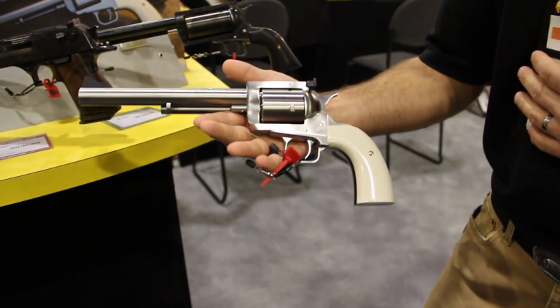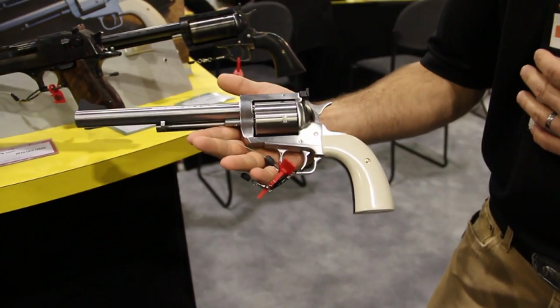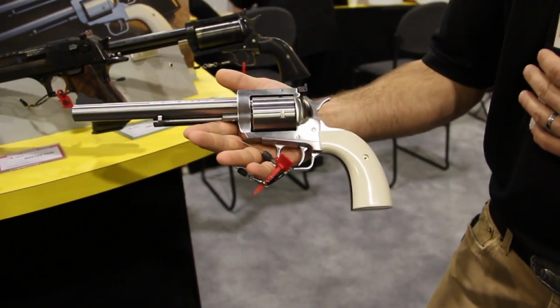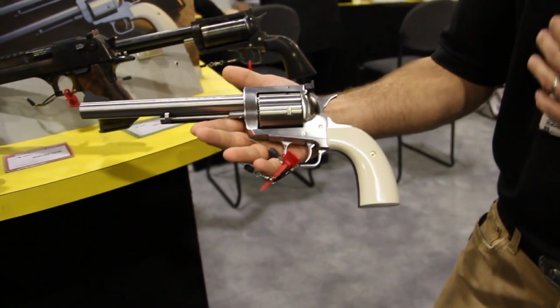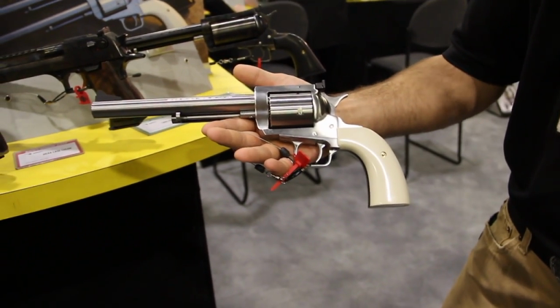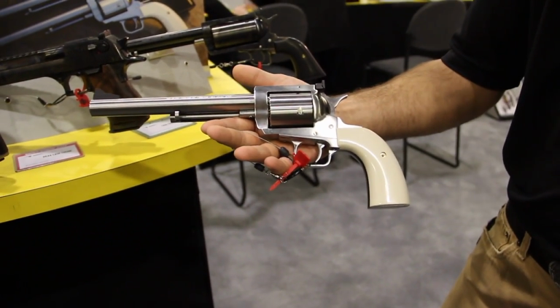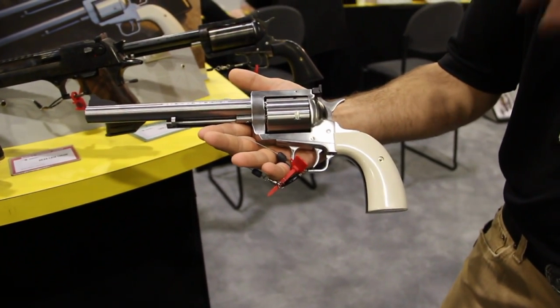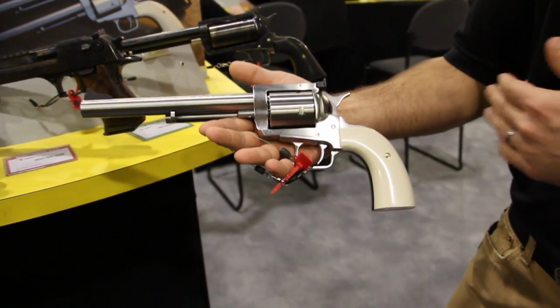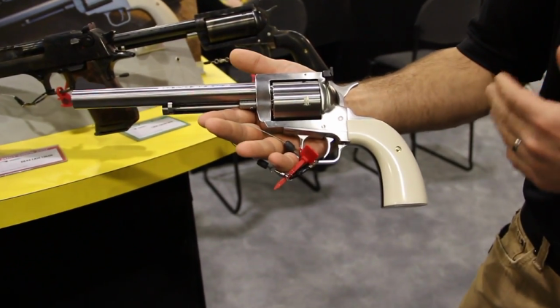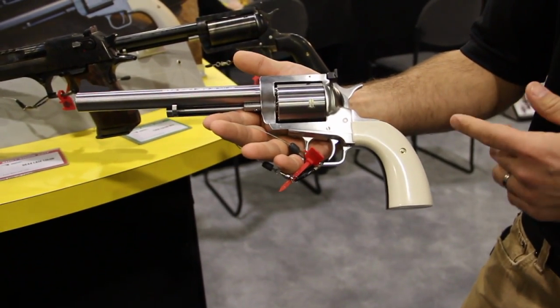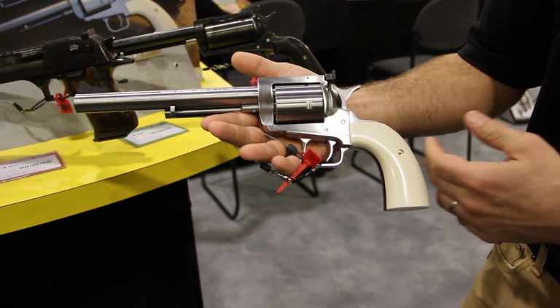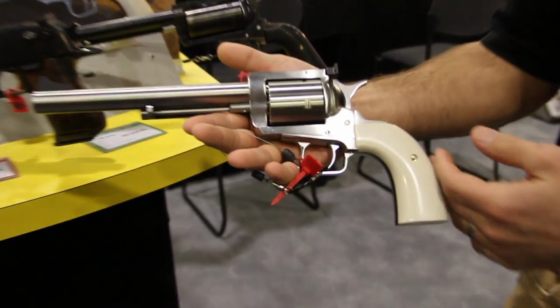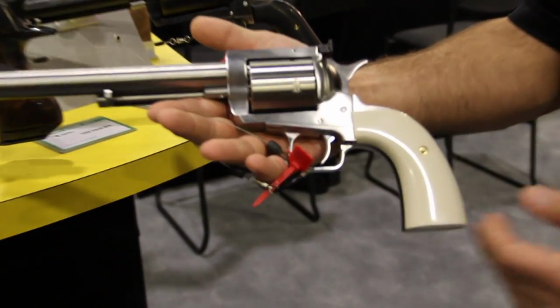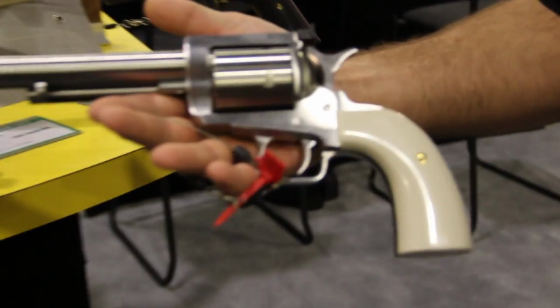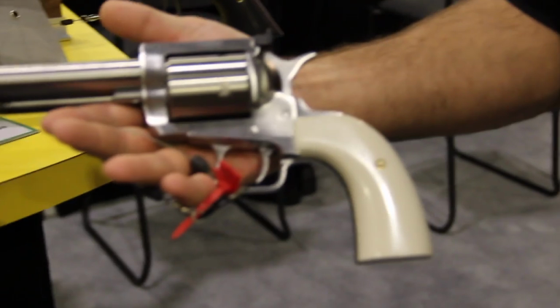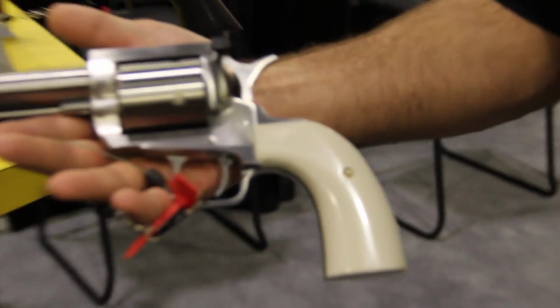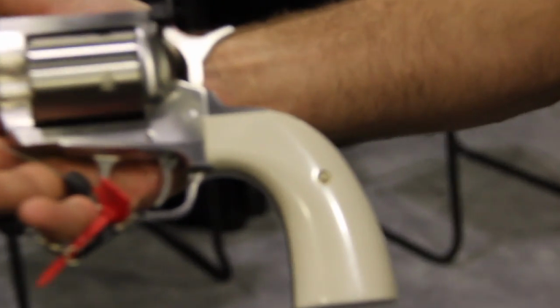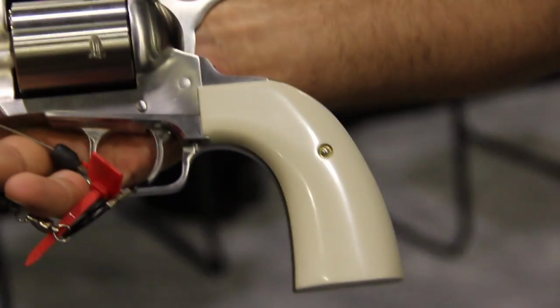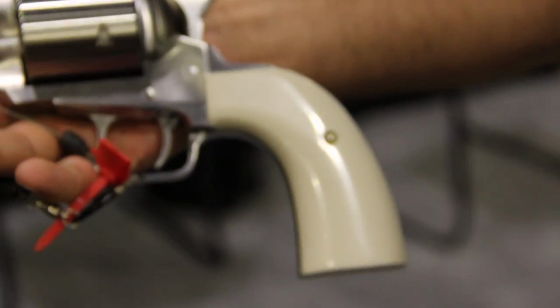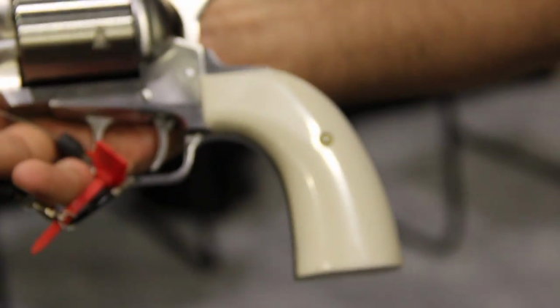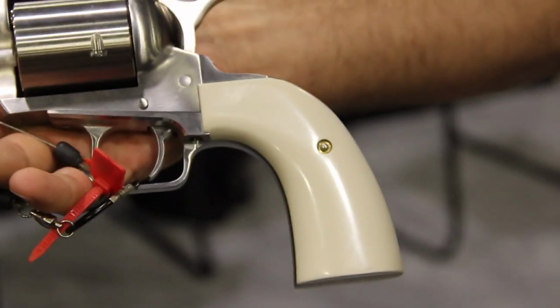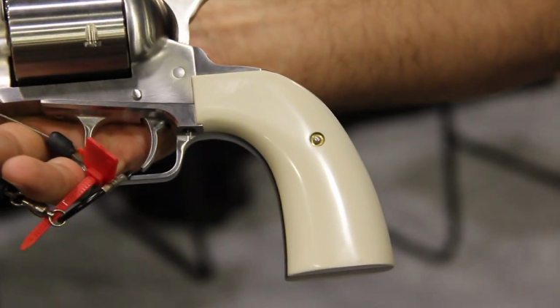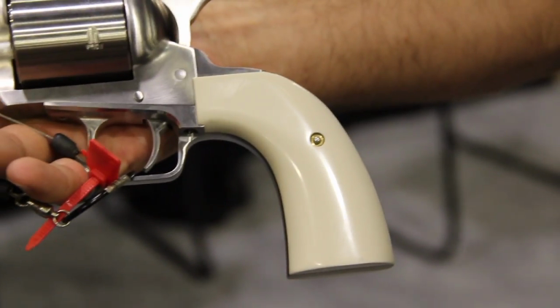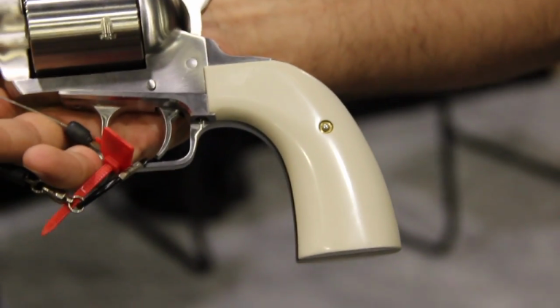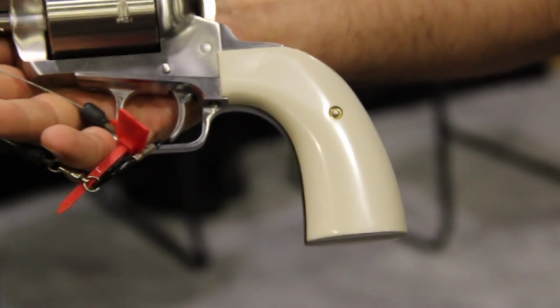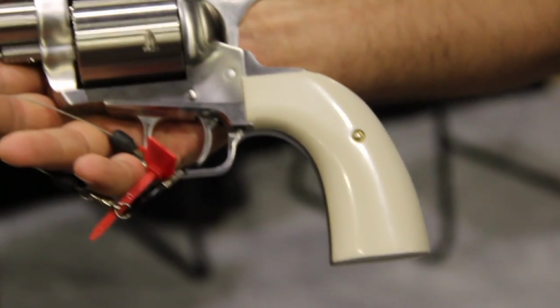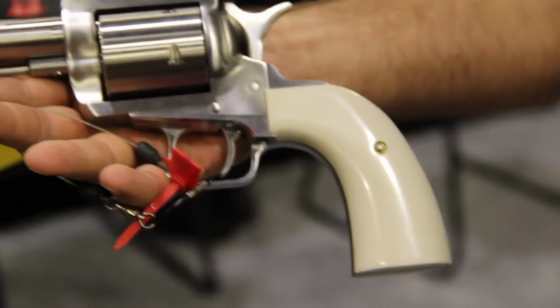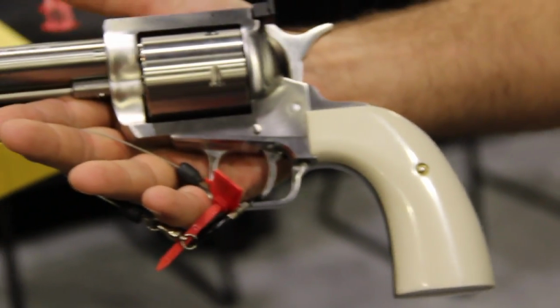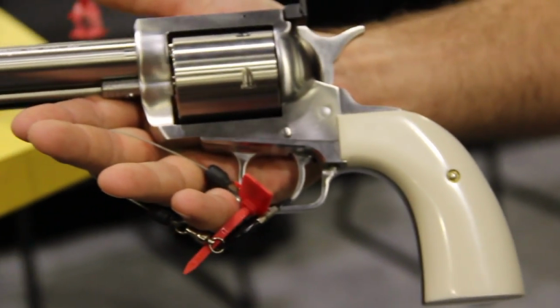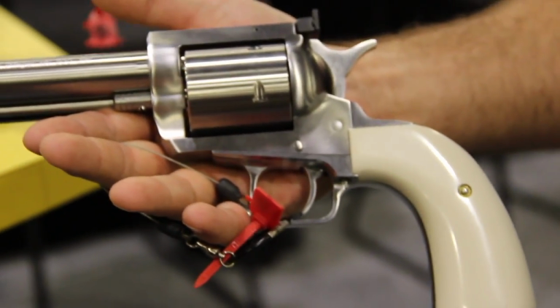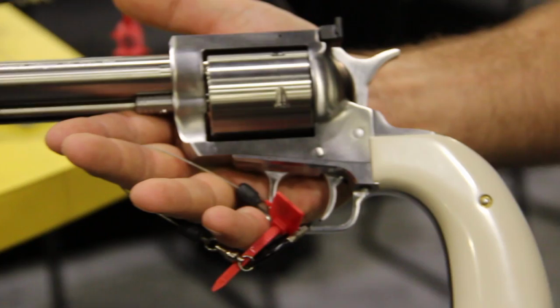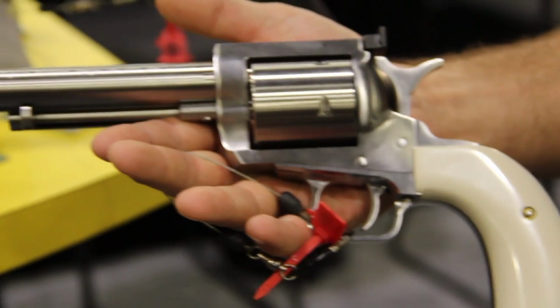This is showing off our new Bisley style grips. We just introduced that here this year — new to the lineup. People have been asking for it for a while and we just got it out here.